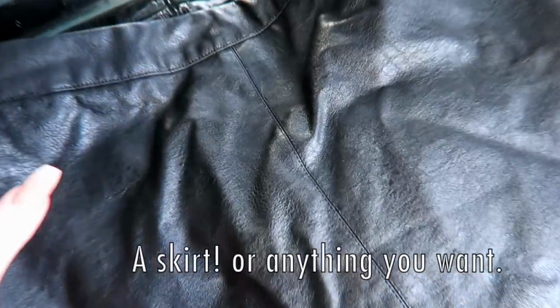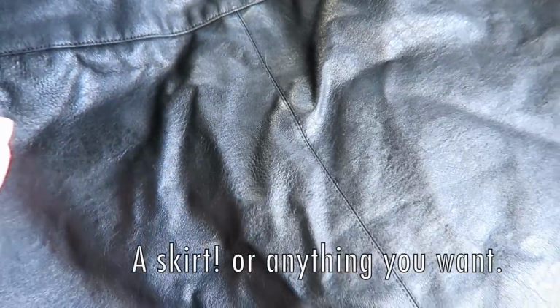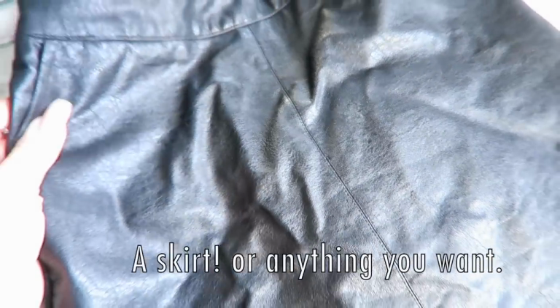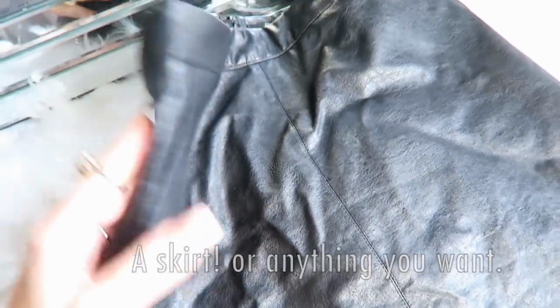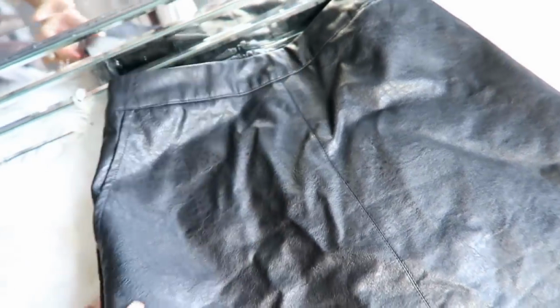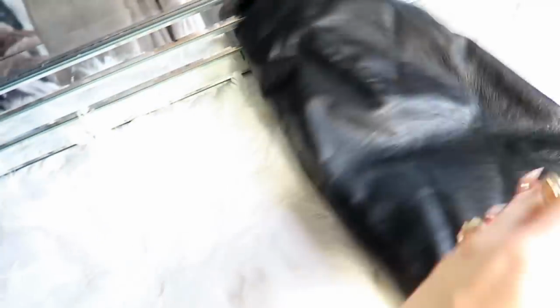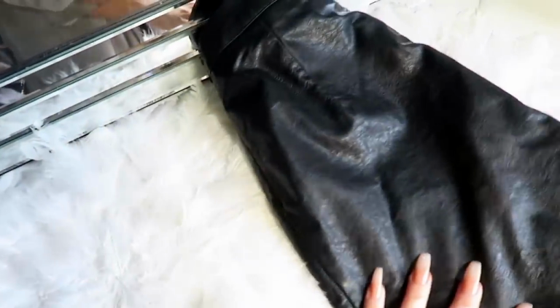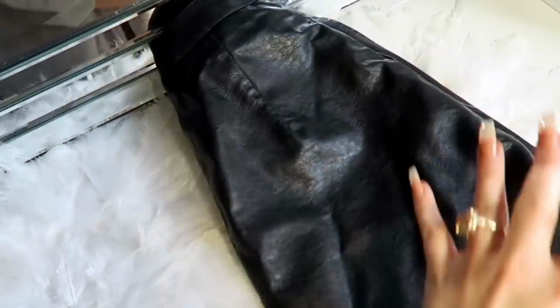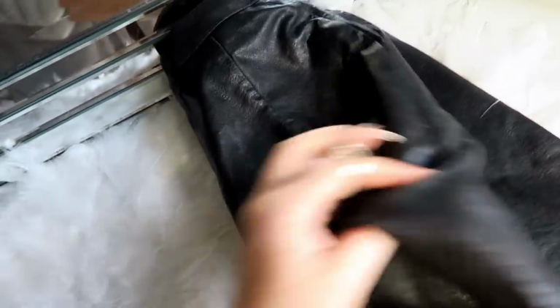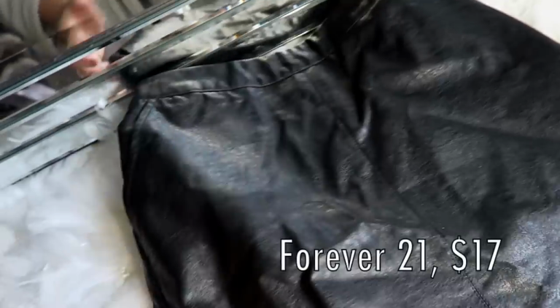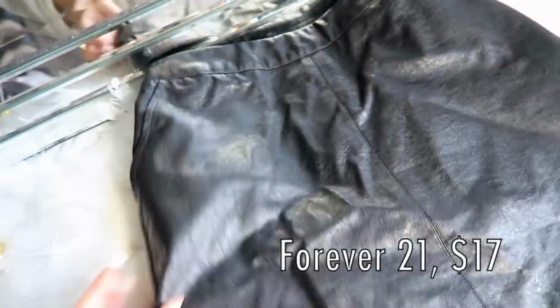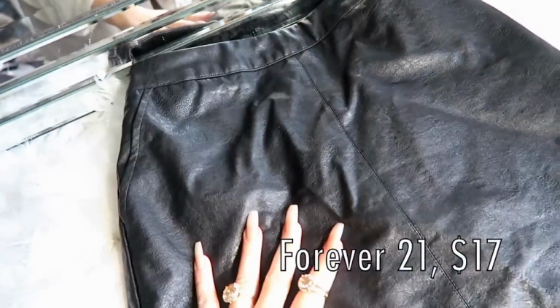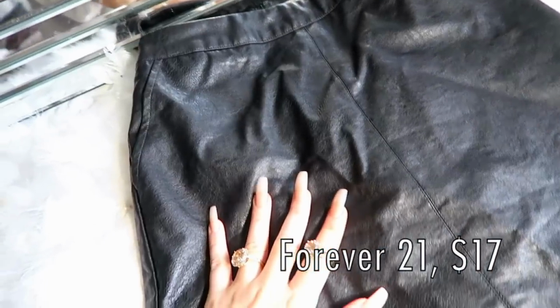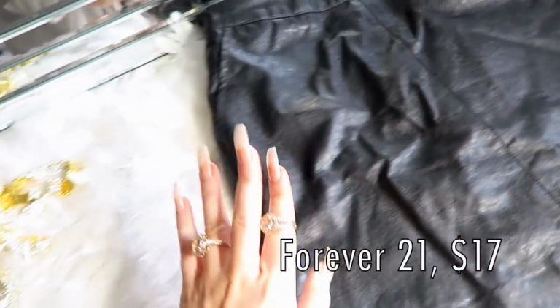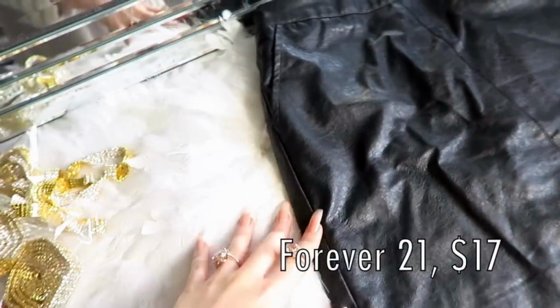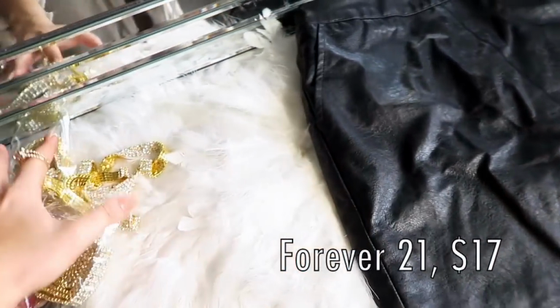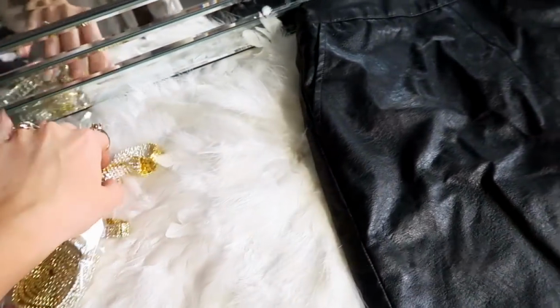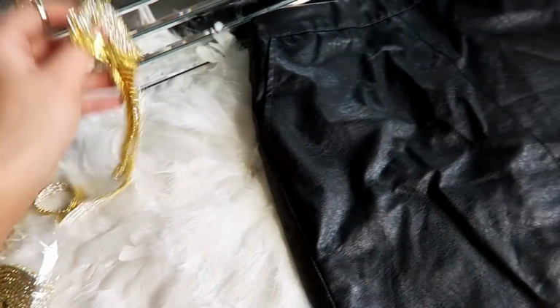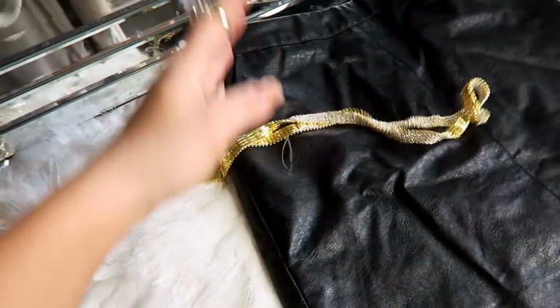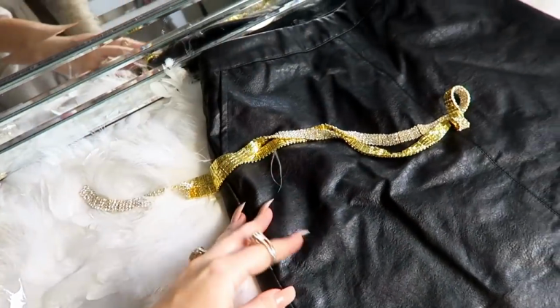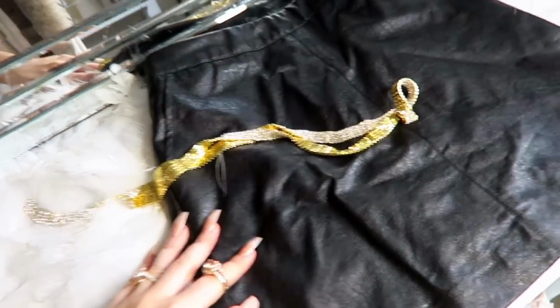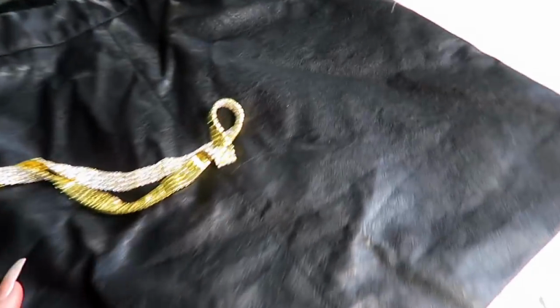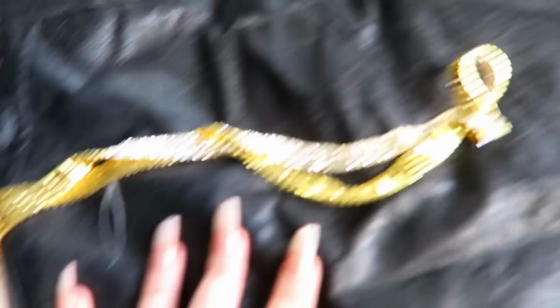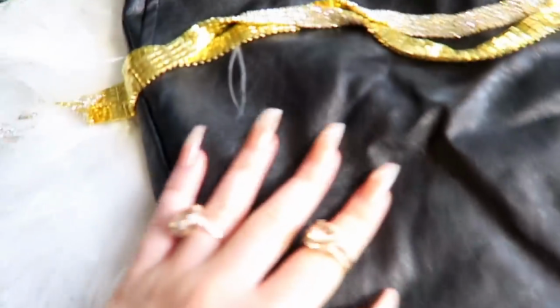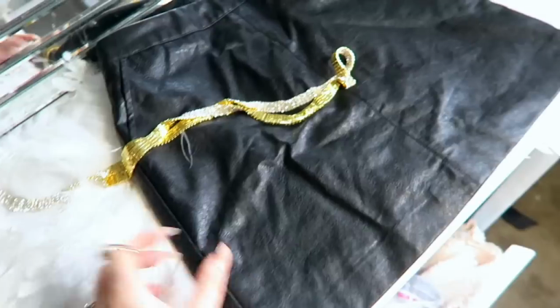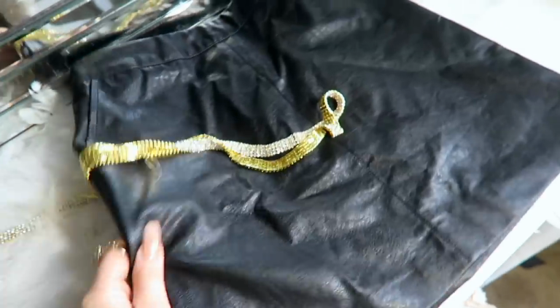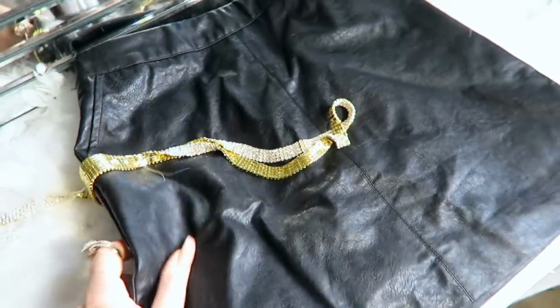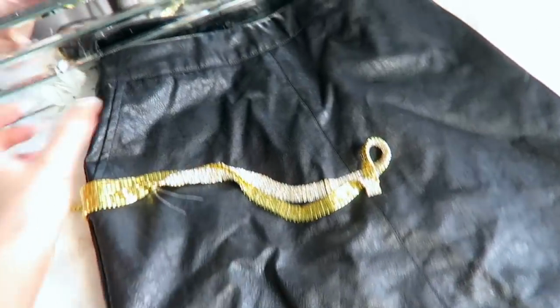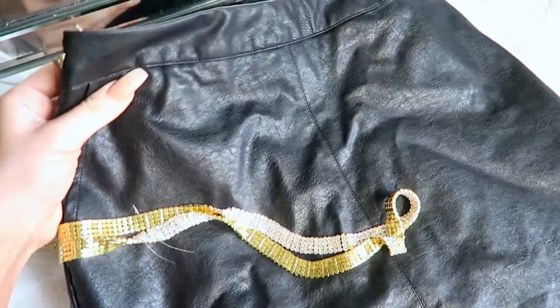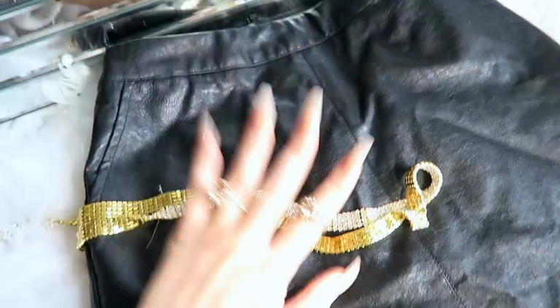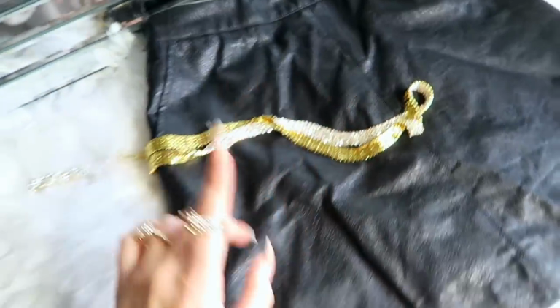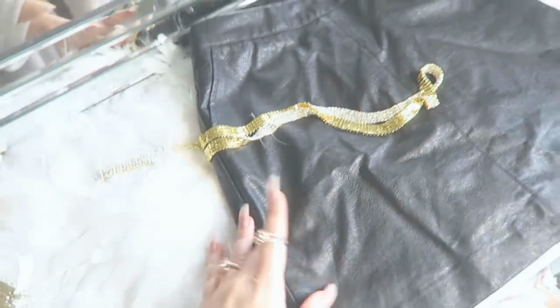You're also going to need whatever it is you want to decorate. I personally picked this black skirt — I got this at Forever 21, it's like vegan leather. It was really cheap, like 15 bucks I think. So that is what I'm going to embroider and make fabulous. Just wait, little buddy, you're gonna be amazing.